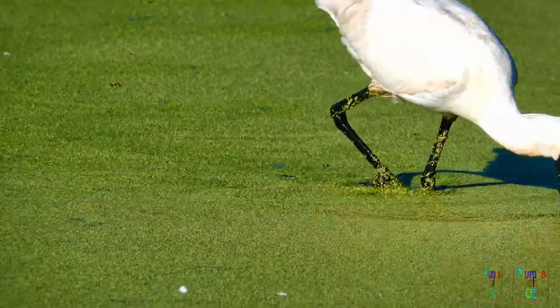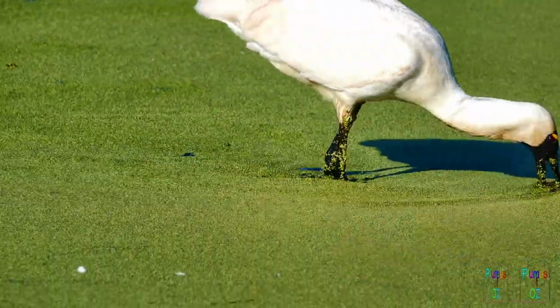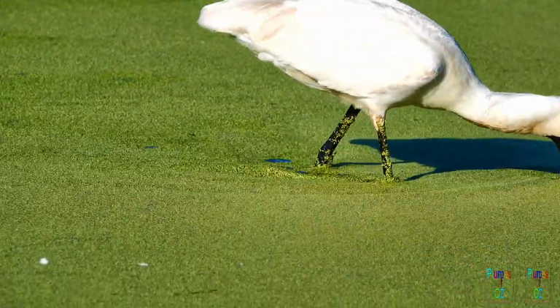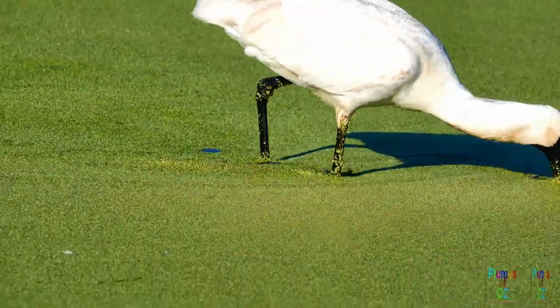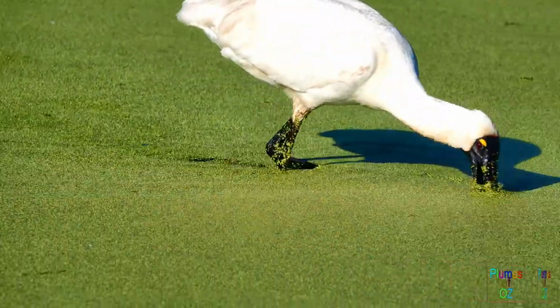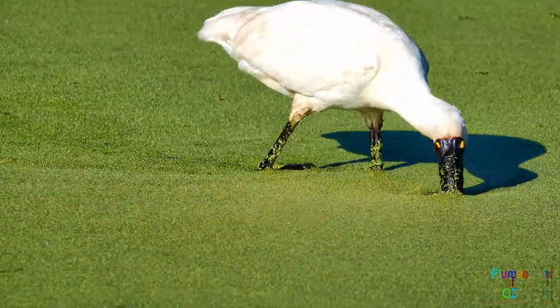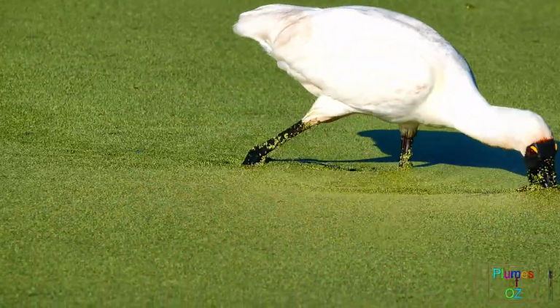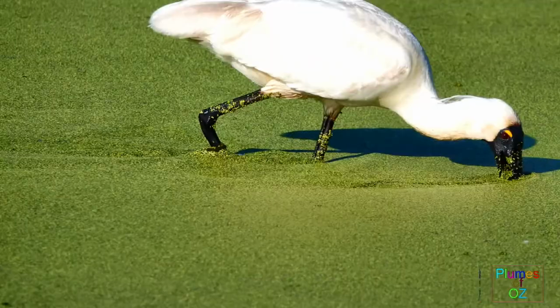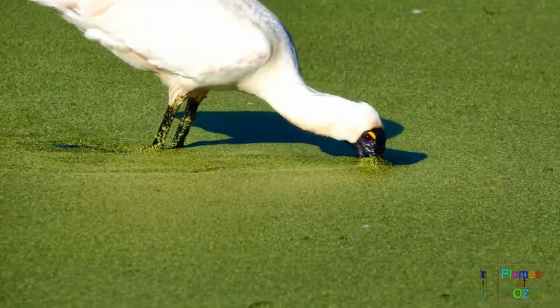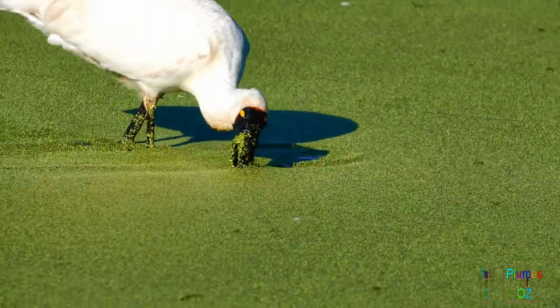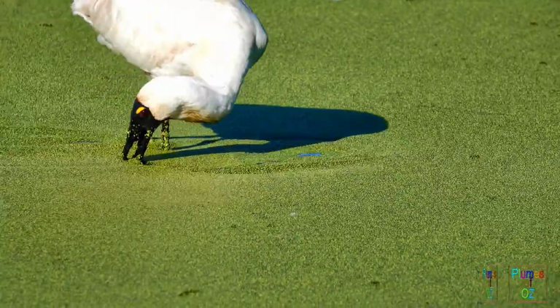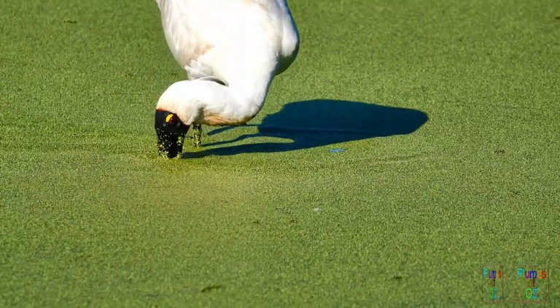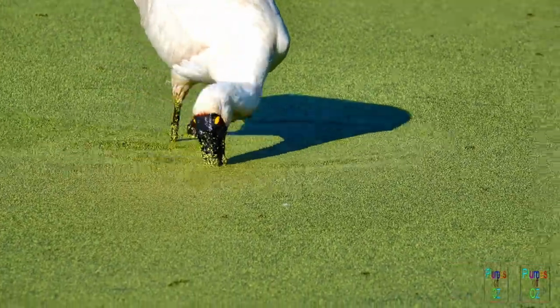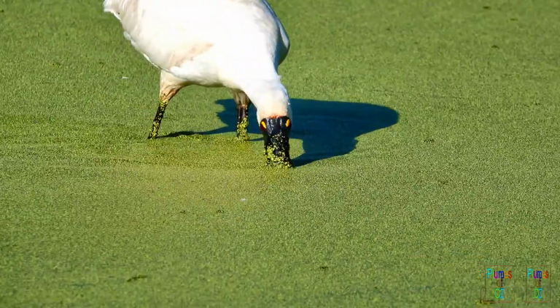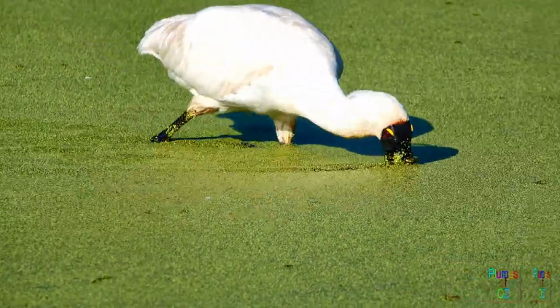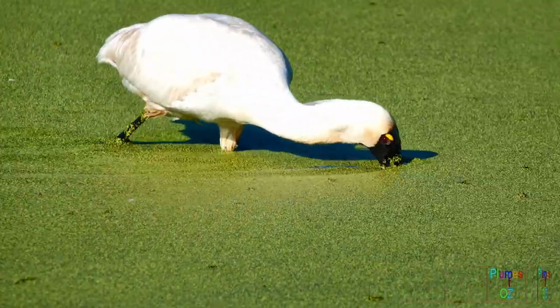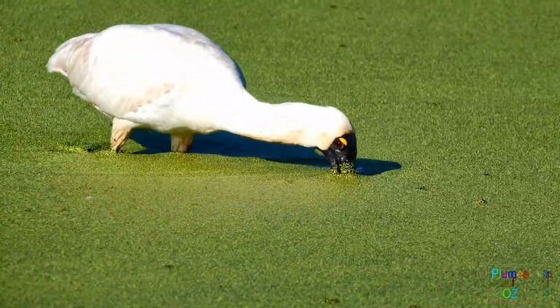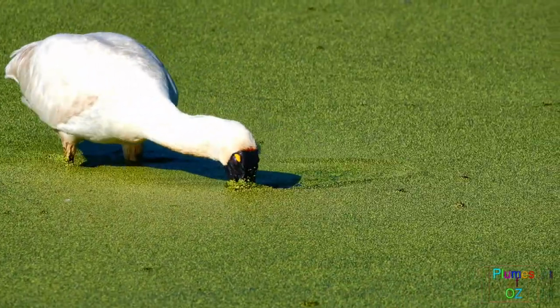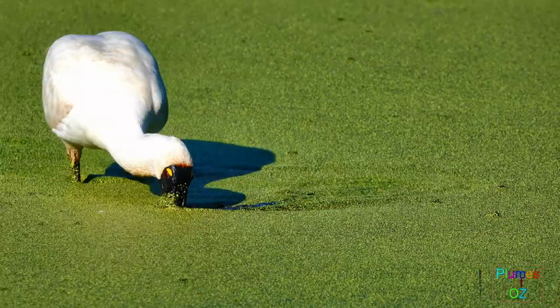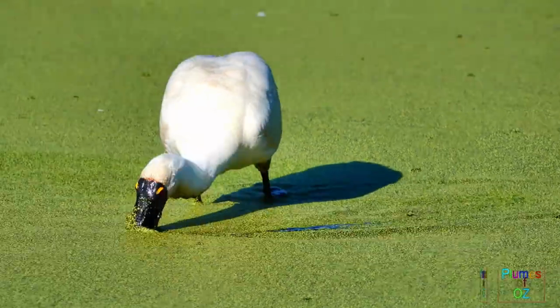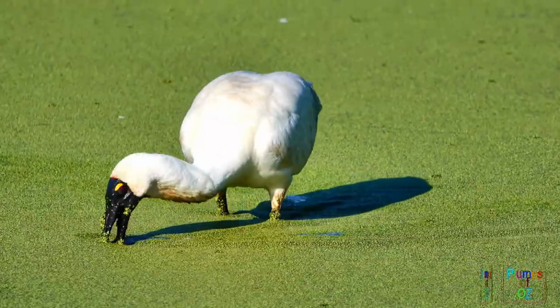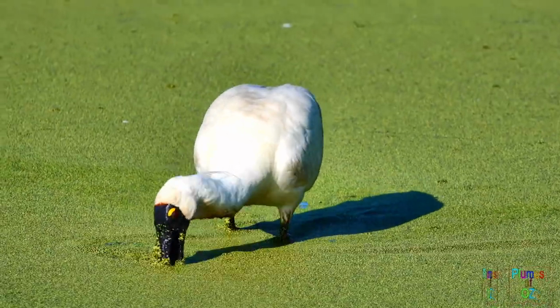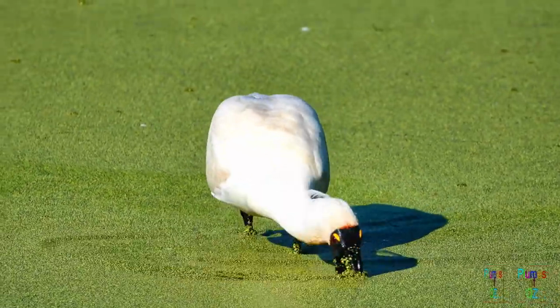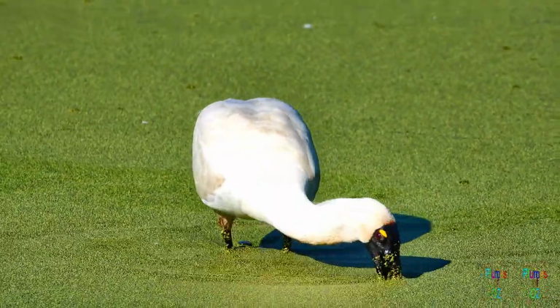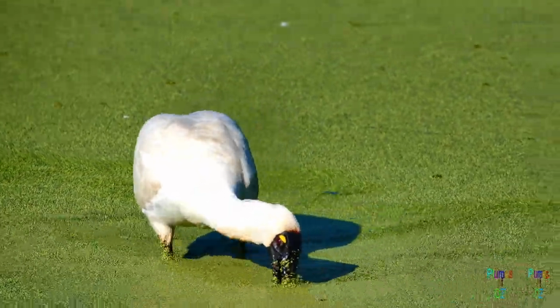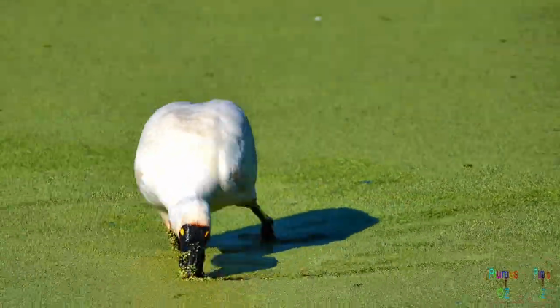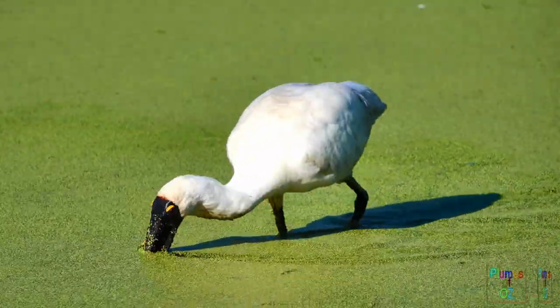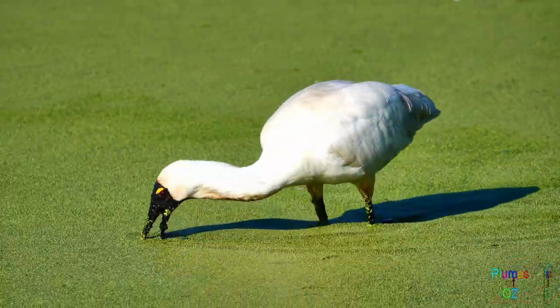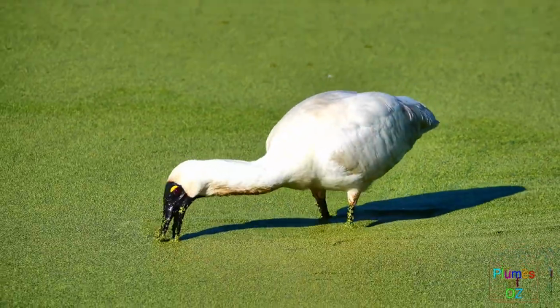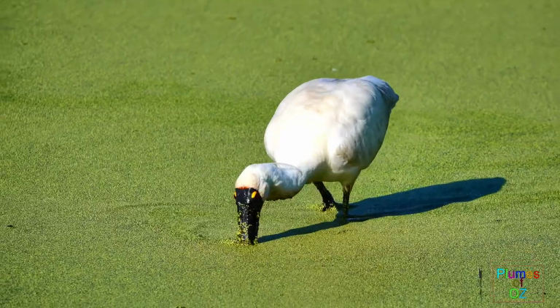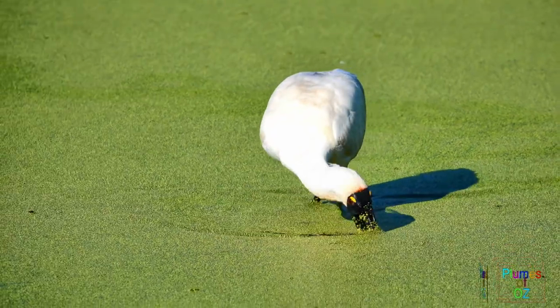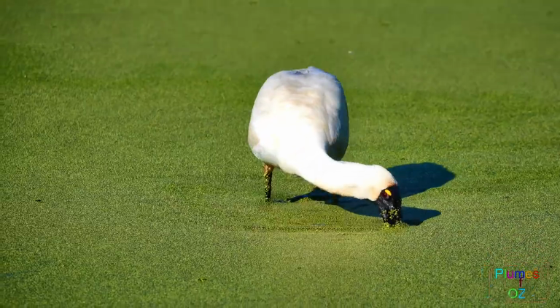Both spoonbills in Australia have a pendulous sideways action while feeding. Here the duckweed is so thick and the water so murky you can't see anything, which just demonstrates how the spoonbill catches its prey purely with the vibrosensory organs at the tip of the bill.